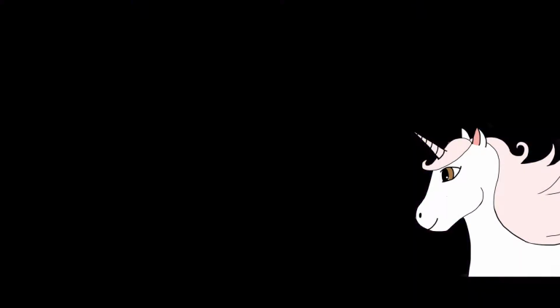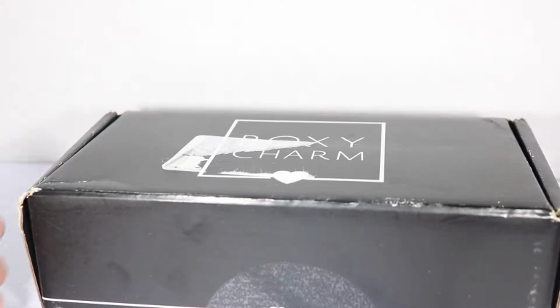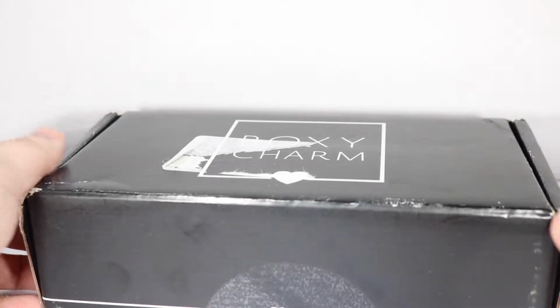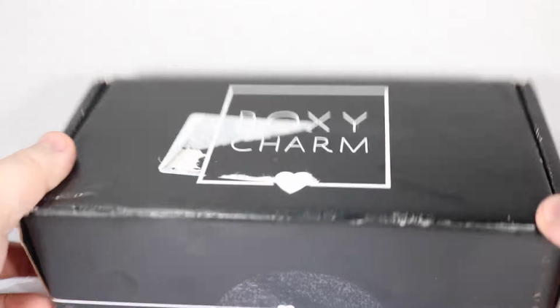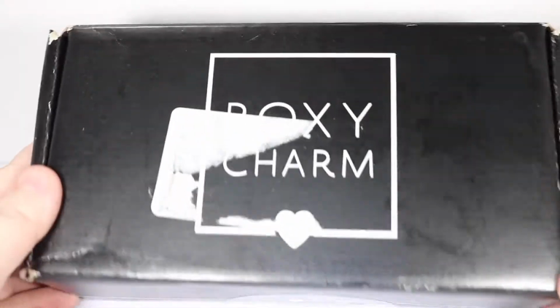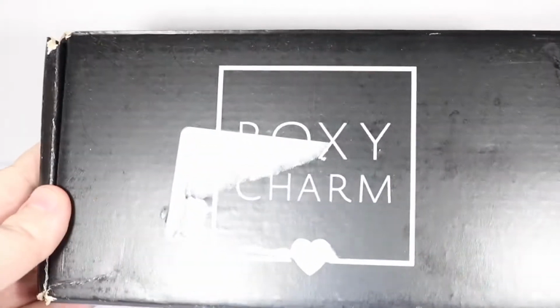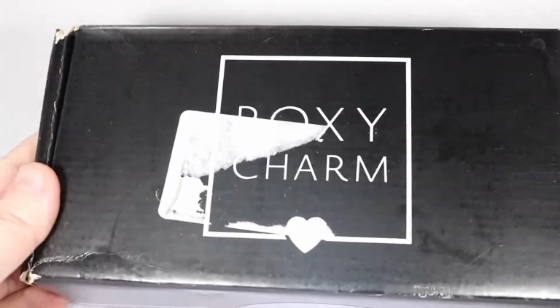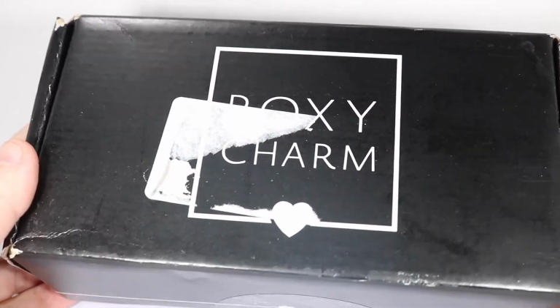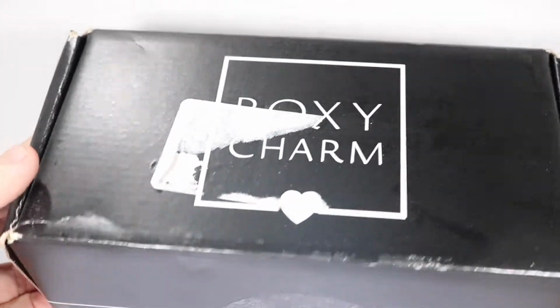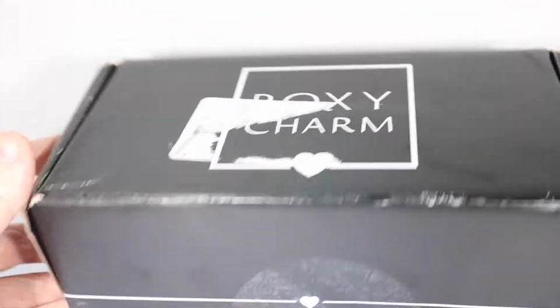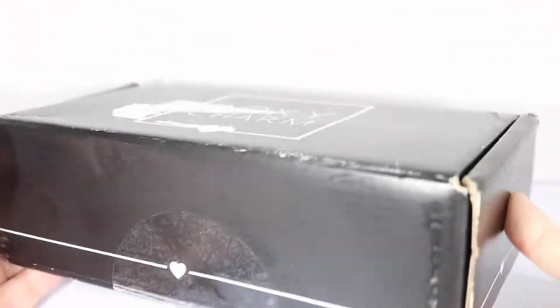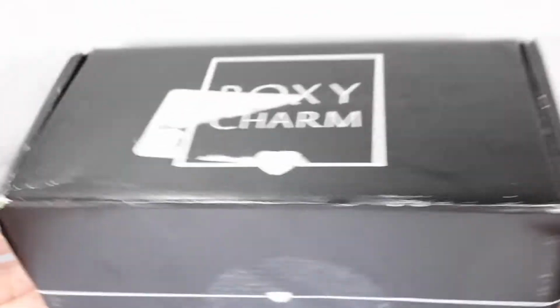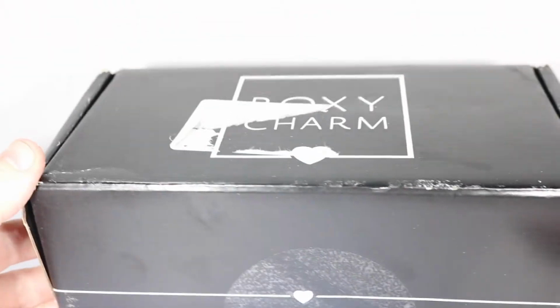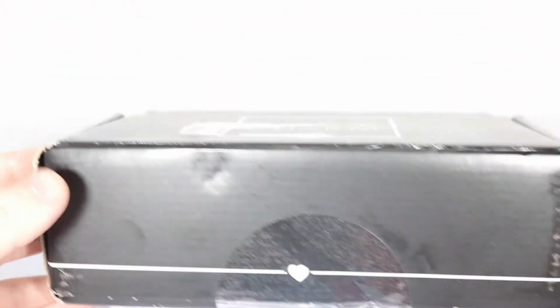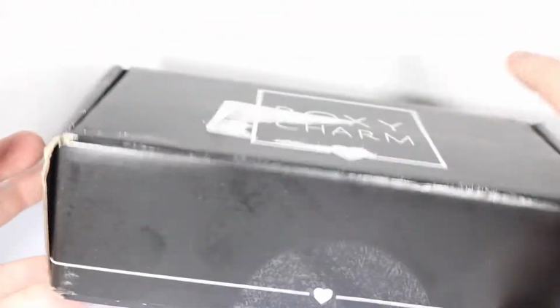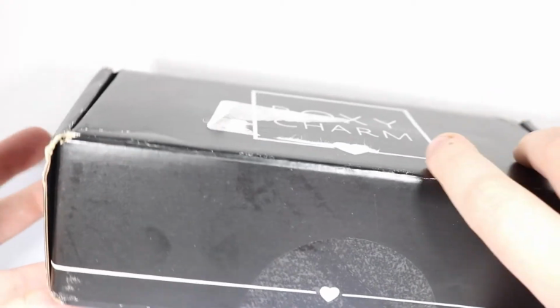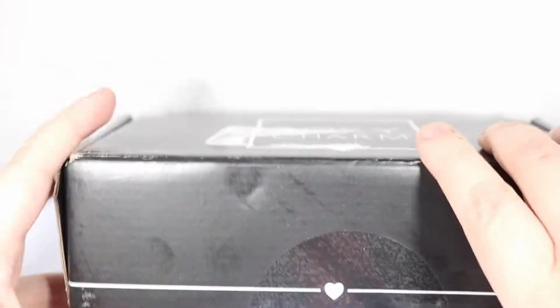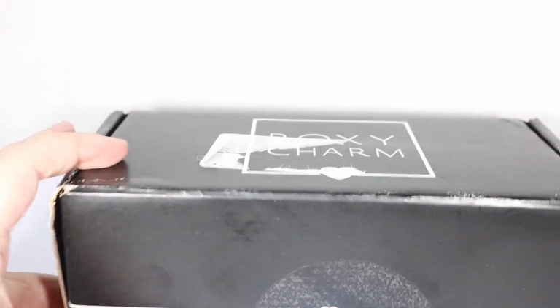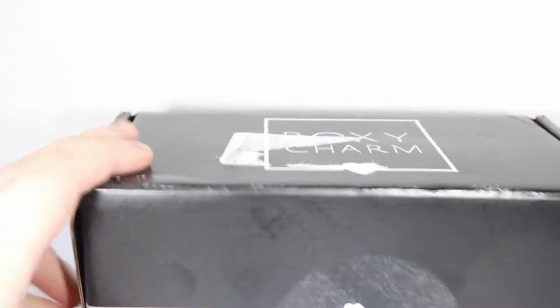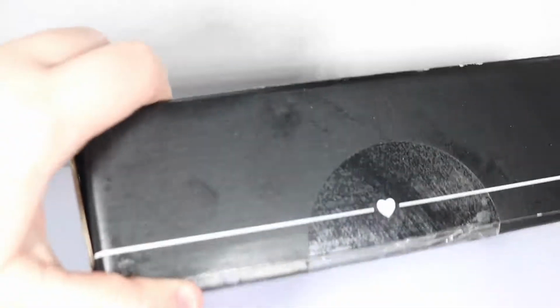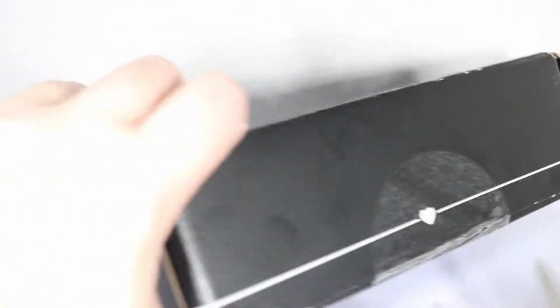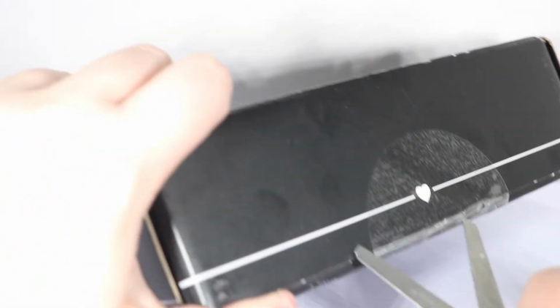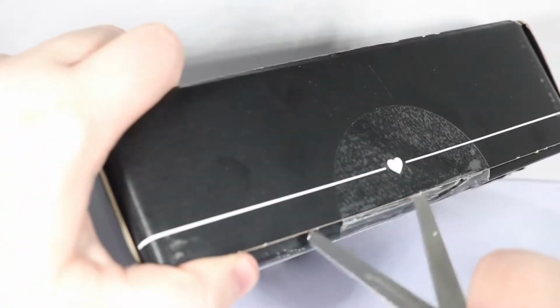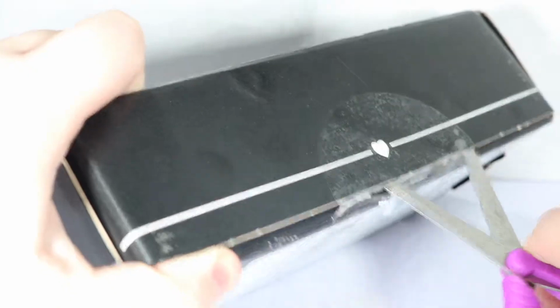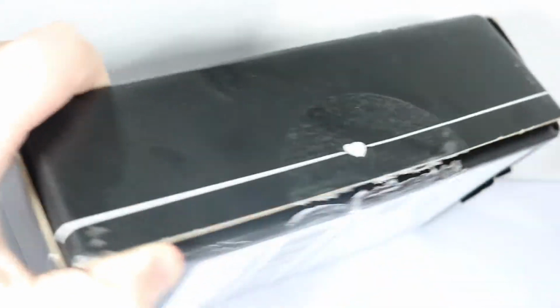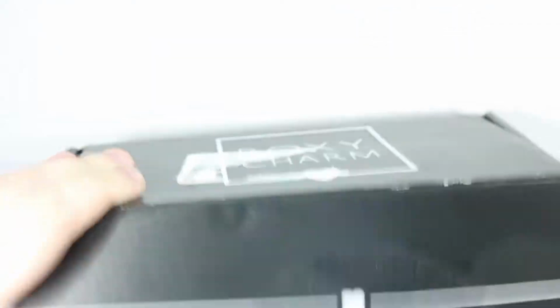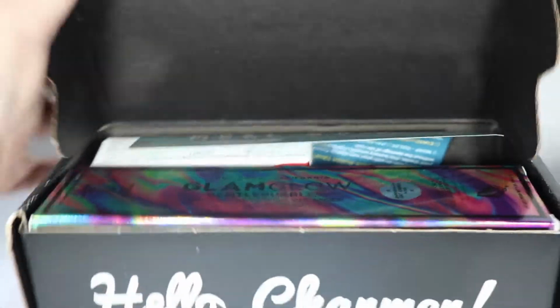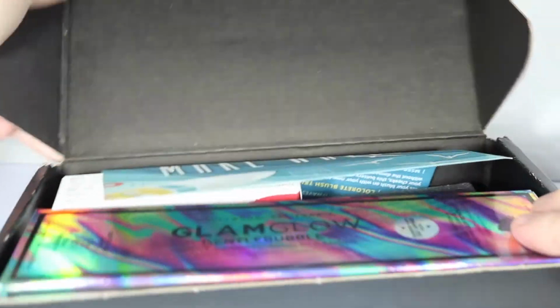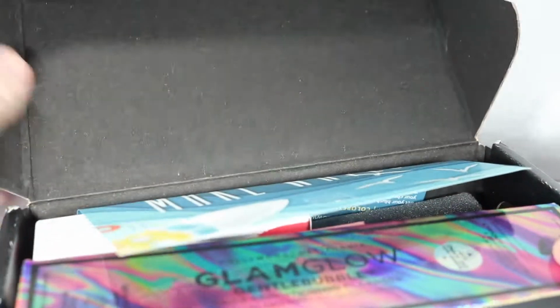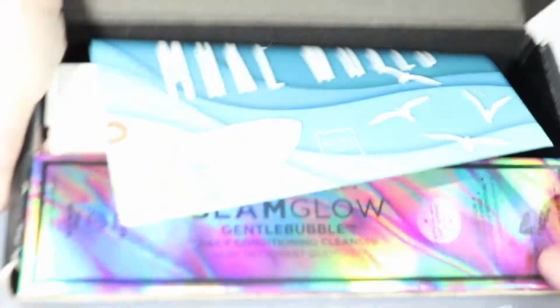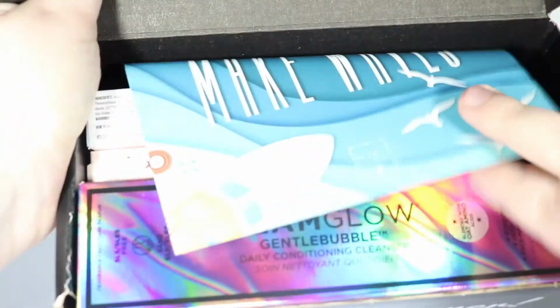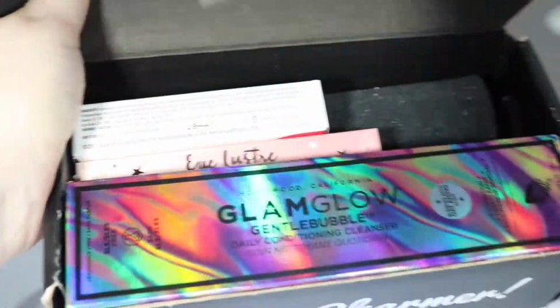Hey guys, it's McGann and I'm here with the May 2019 BoxyCharm. It seems a little bit smaller of a box than the others have been lately, but good things come in small packages, so let's find out.